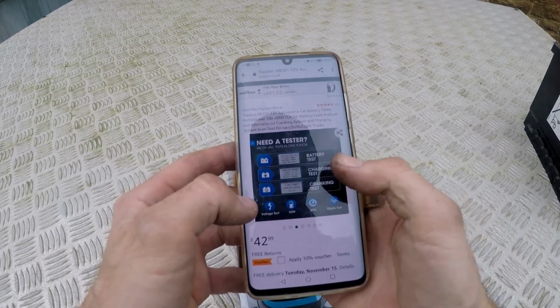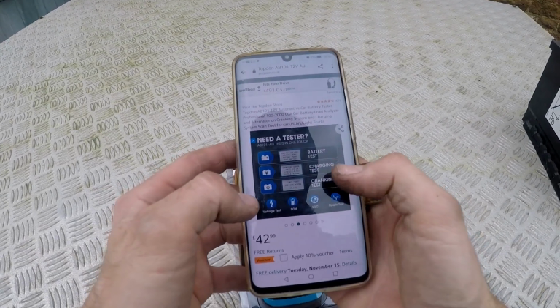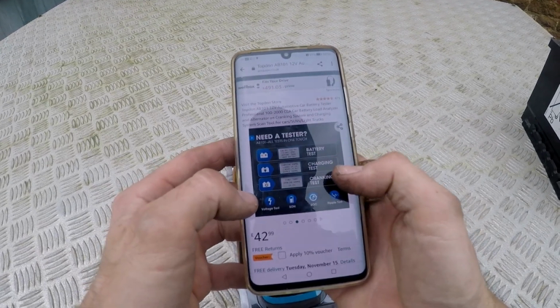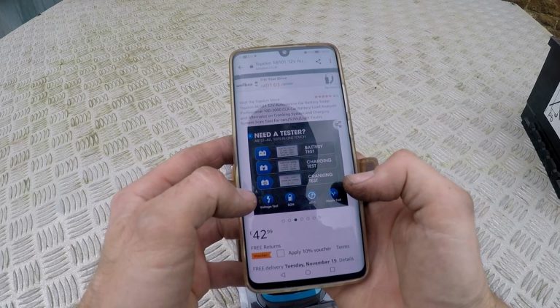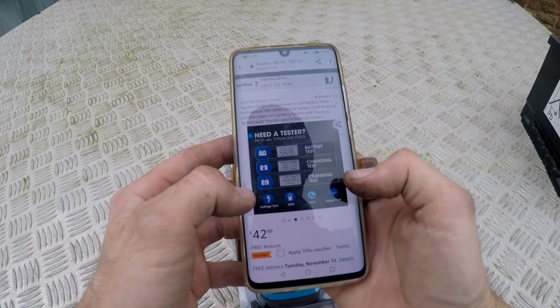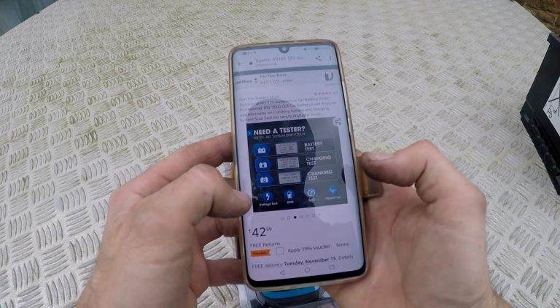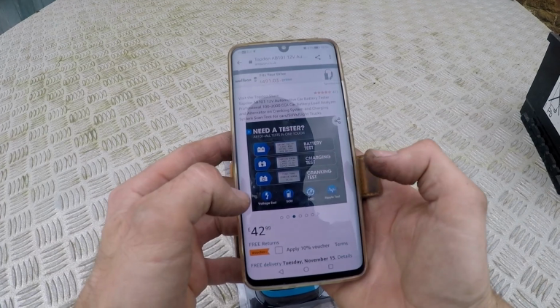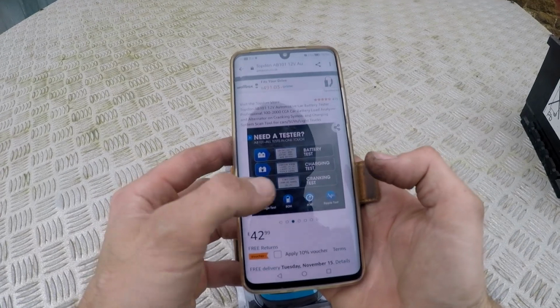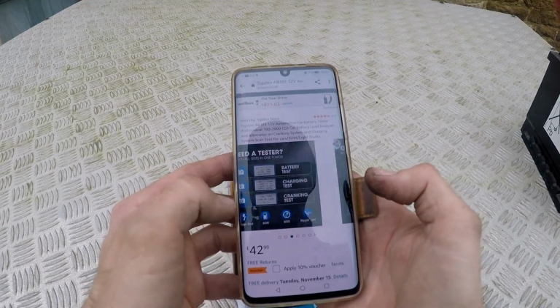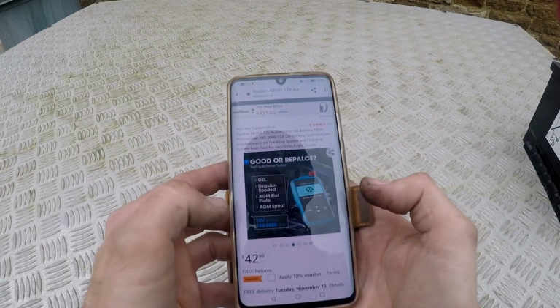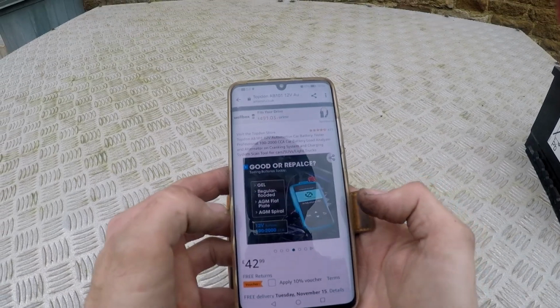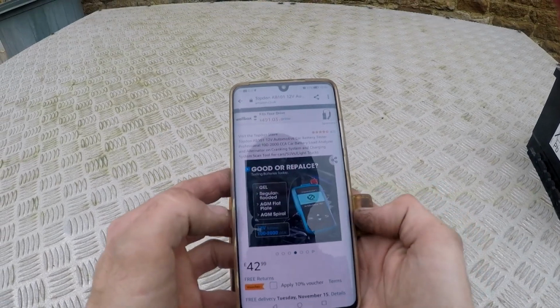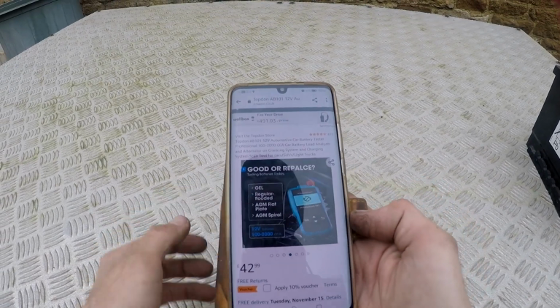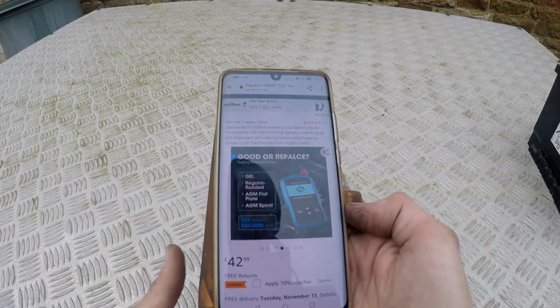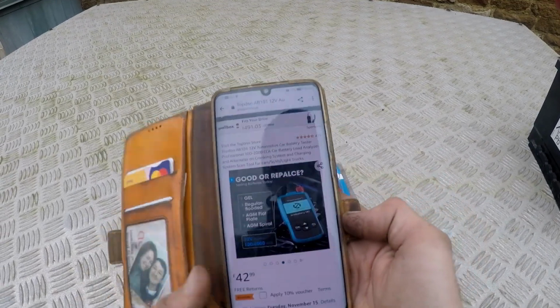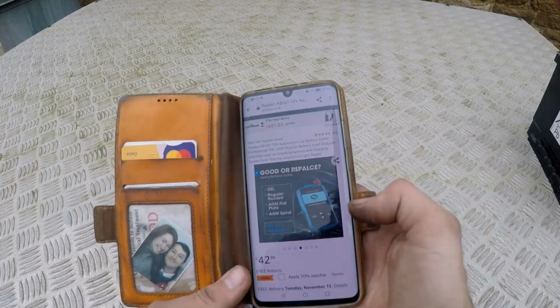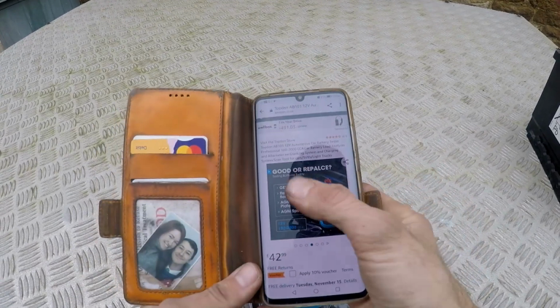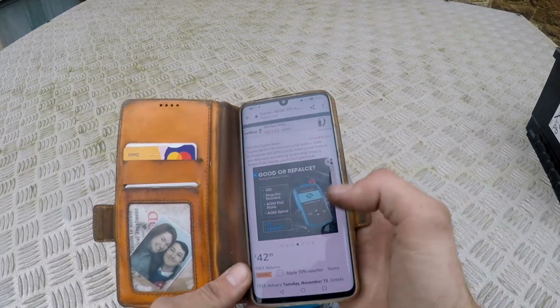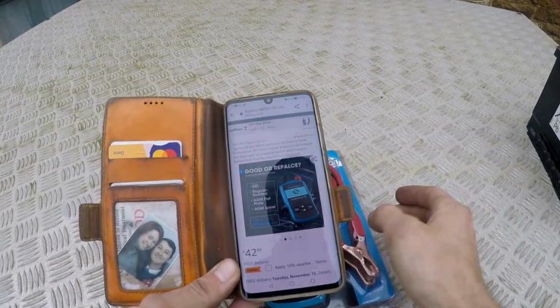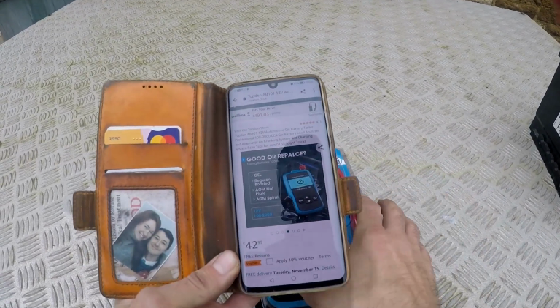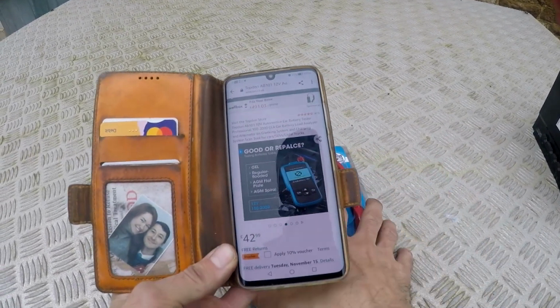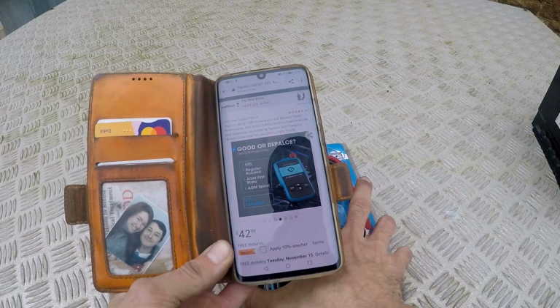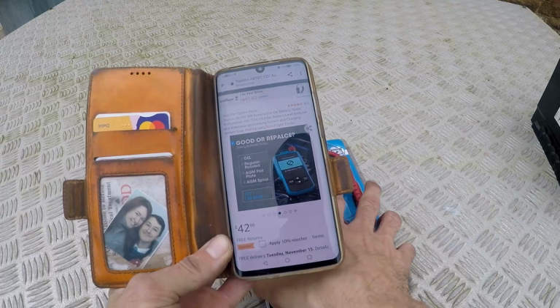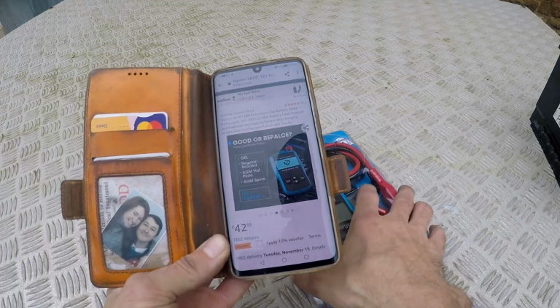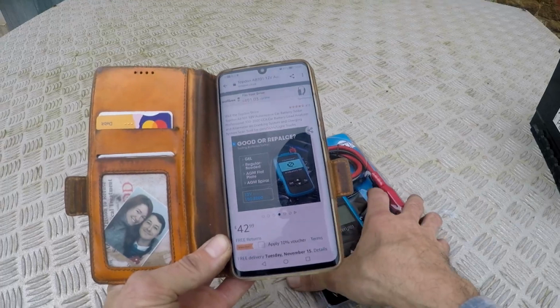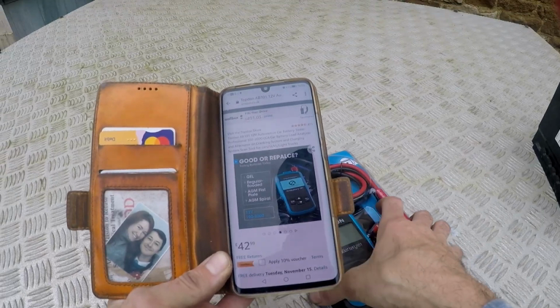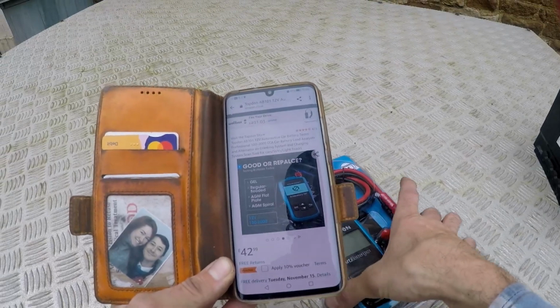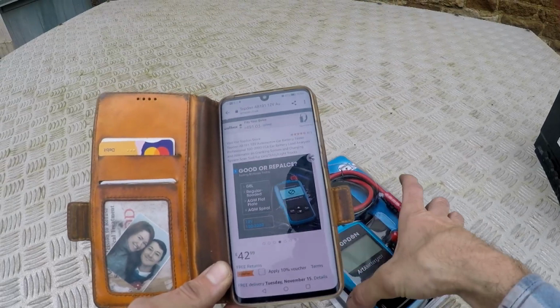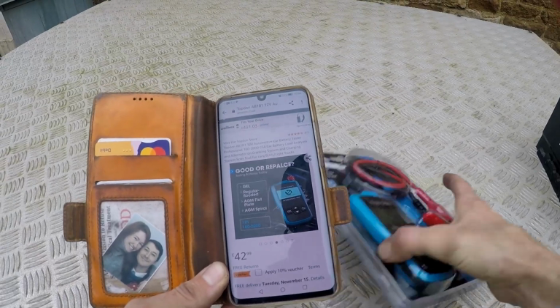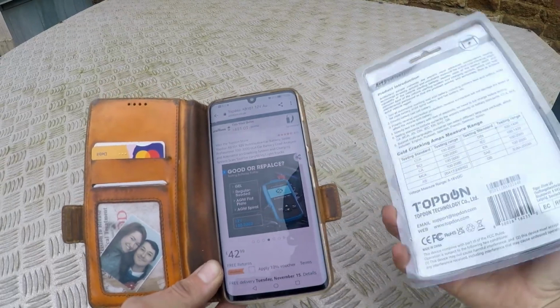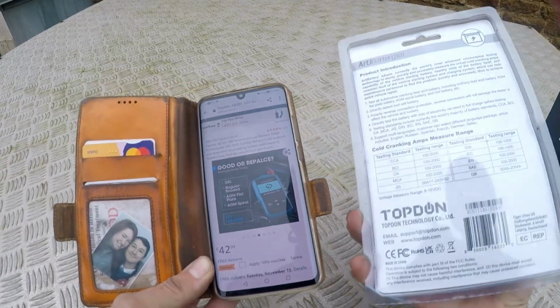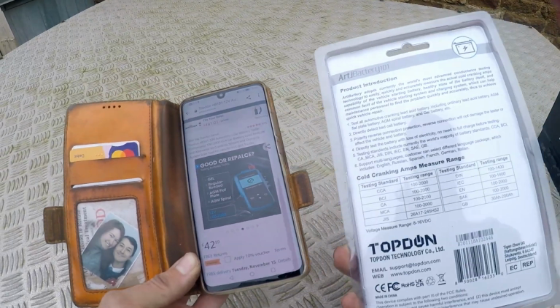It offers a battery test, charging test, and cranking test. Supposedly it works with all types of 12-volt batteries, from very little ones to really big ones.